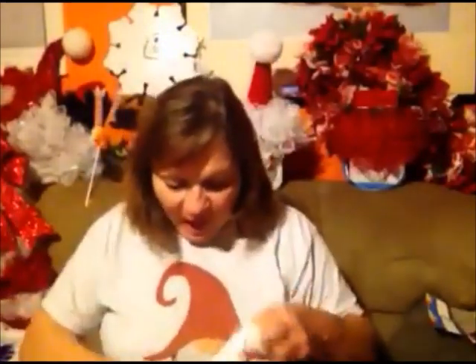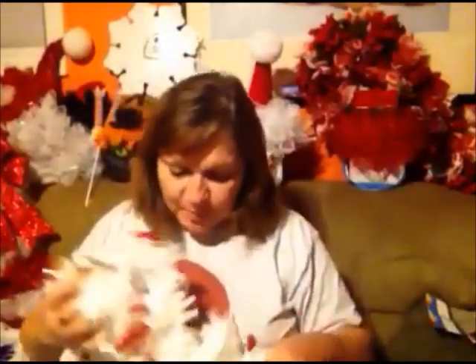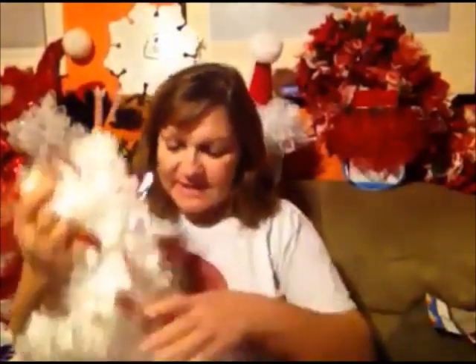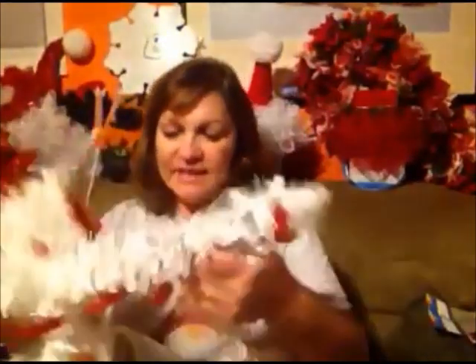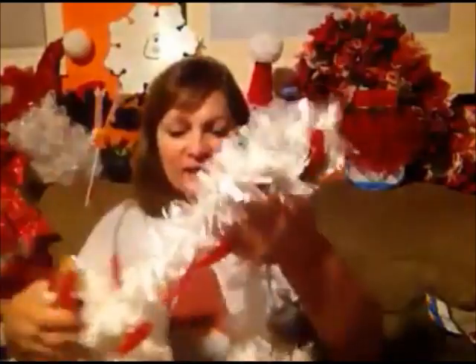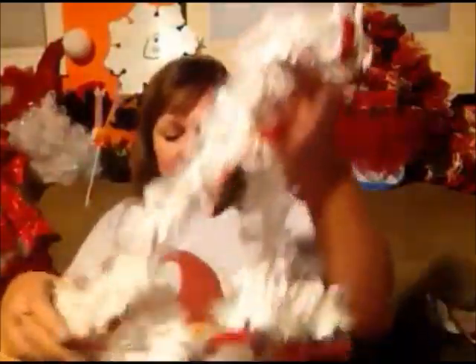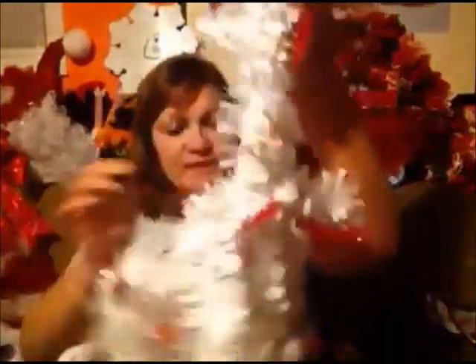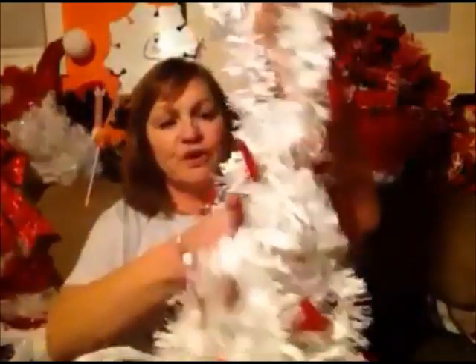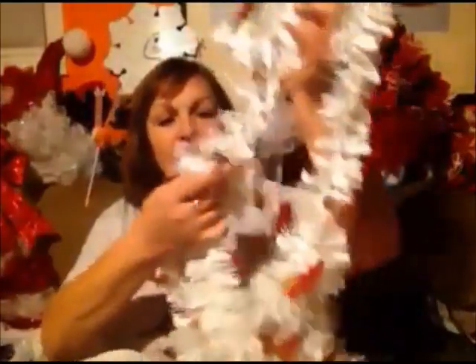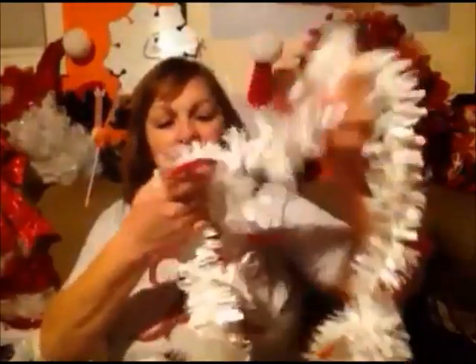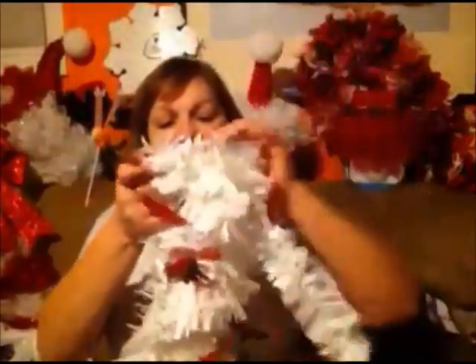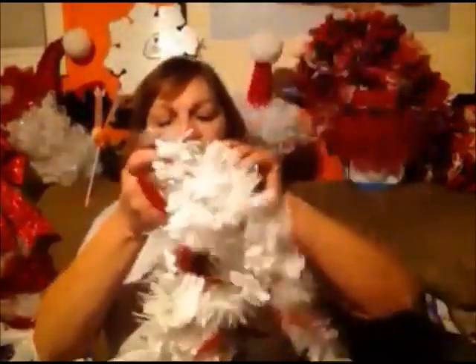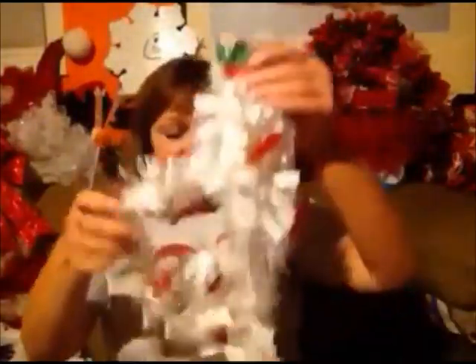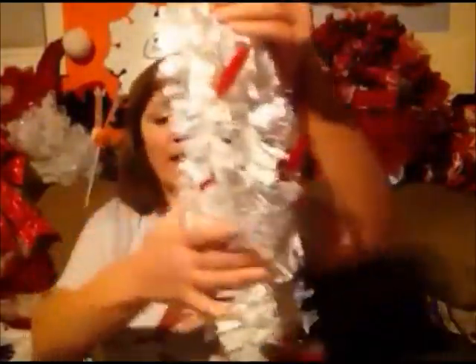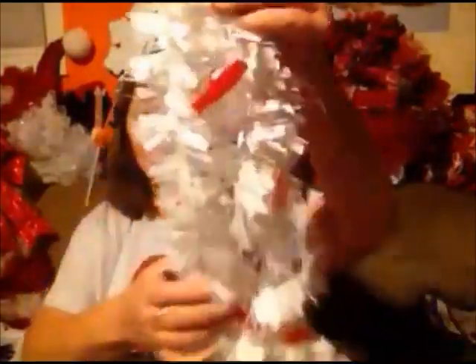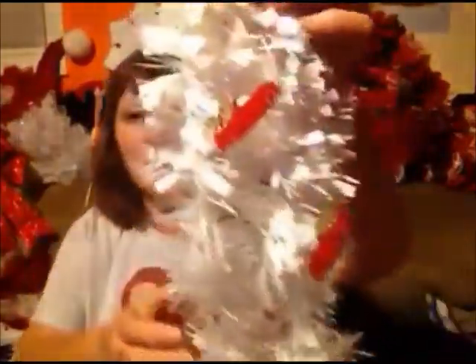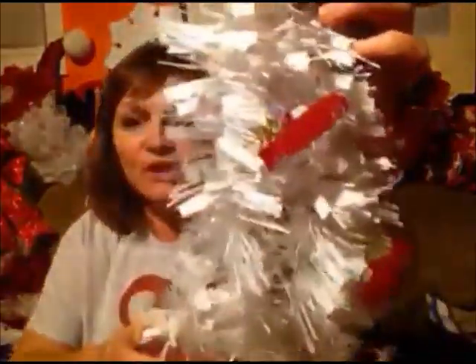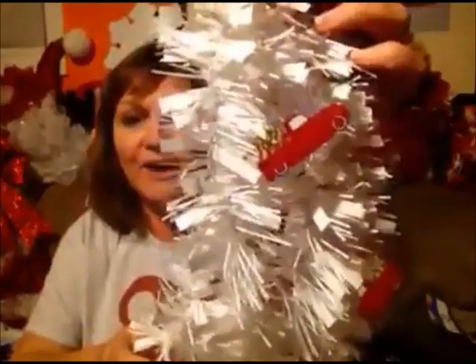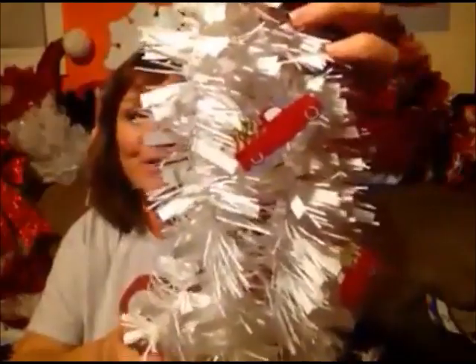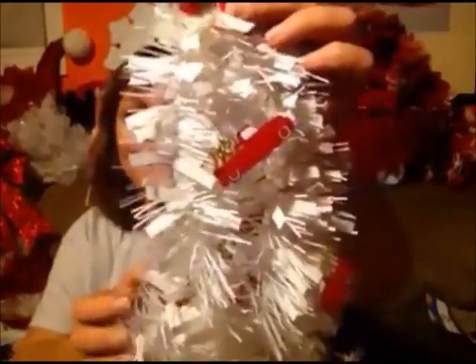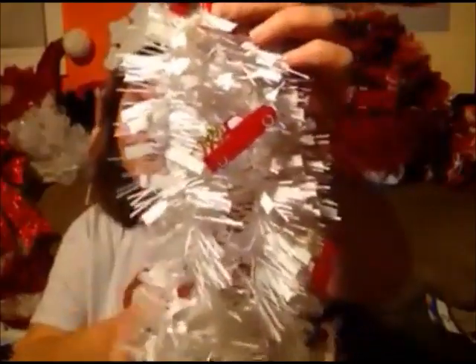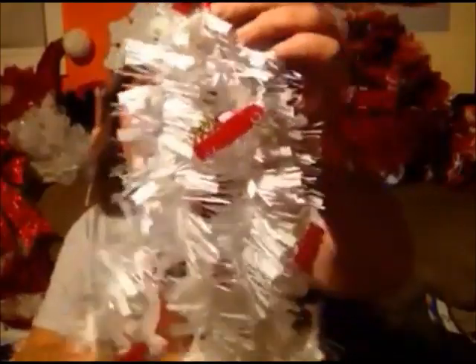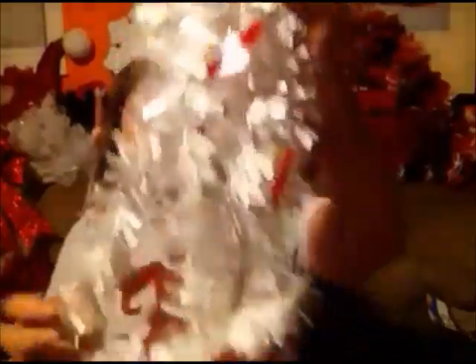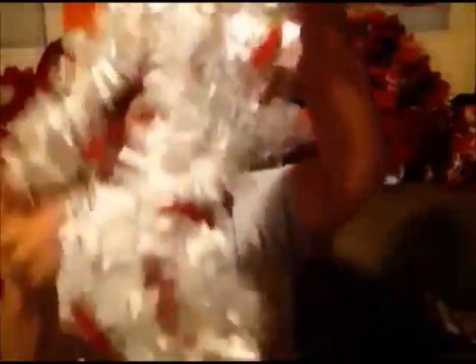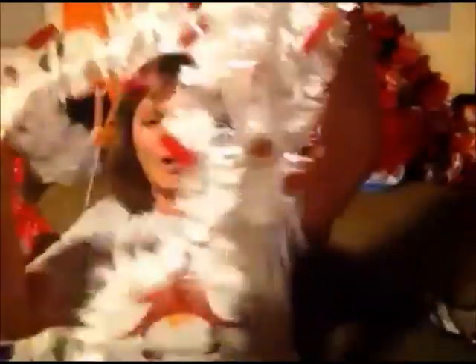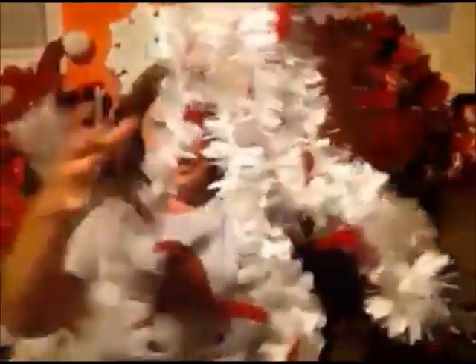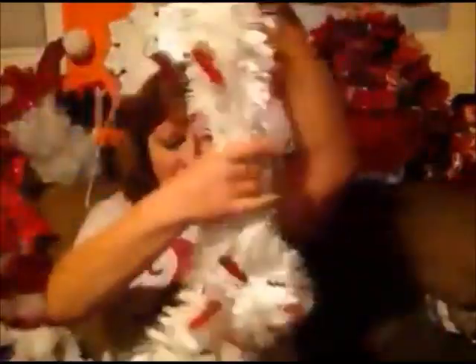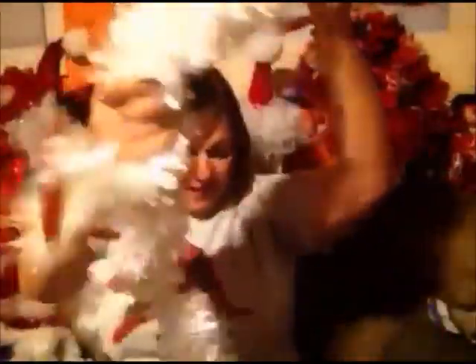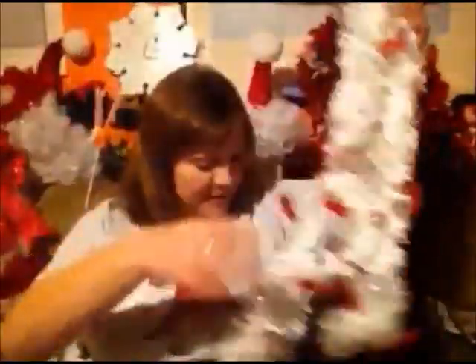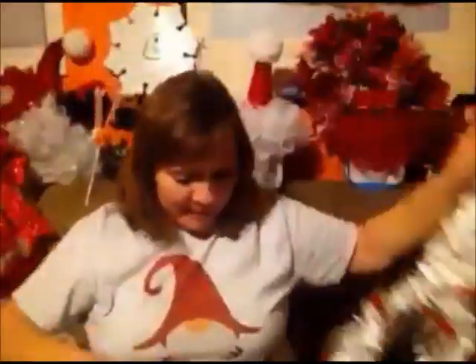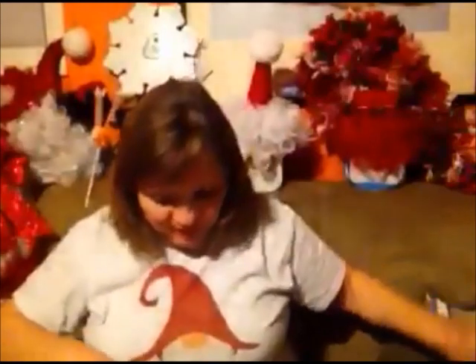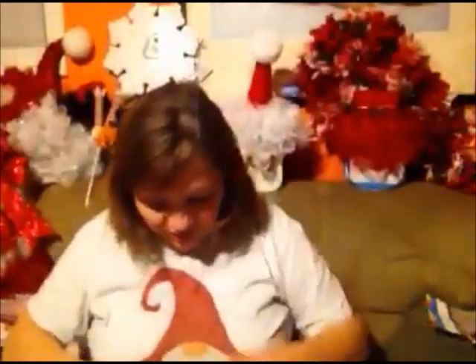I was surprised to see this garland because this is the first time I have seen this. It is white garland with little cars all over it. I thought that was so doggone cute — I think I'm going to put this on my tree this year.